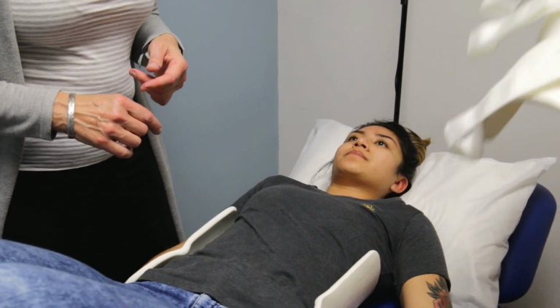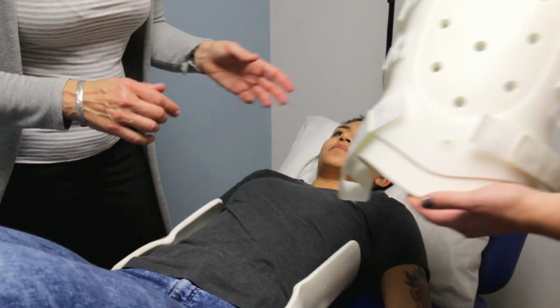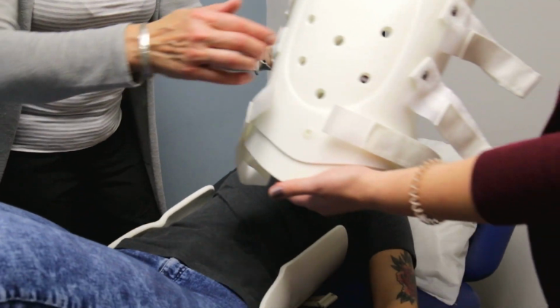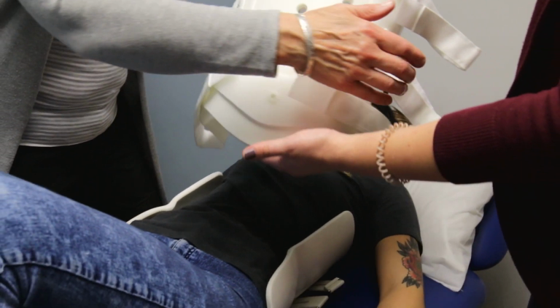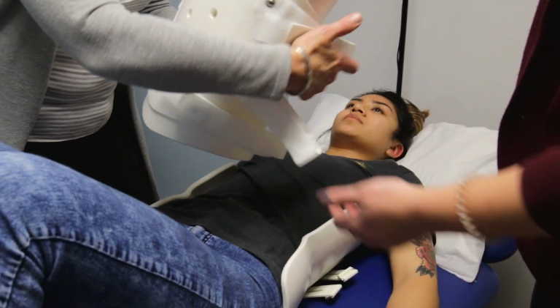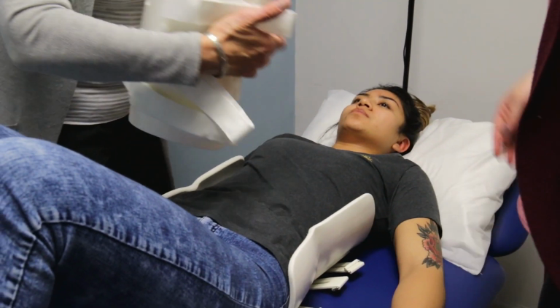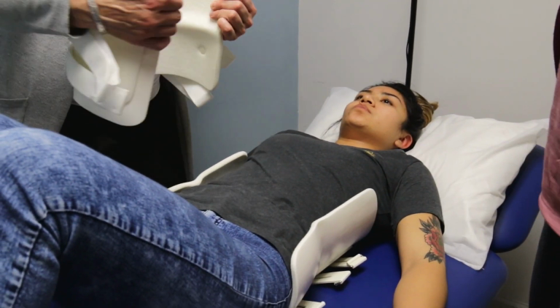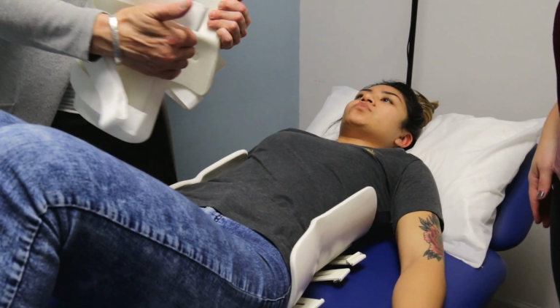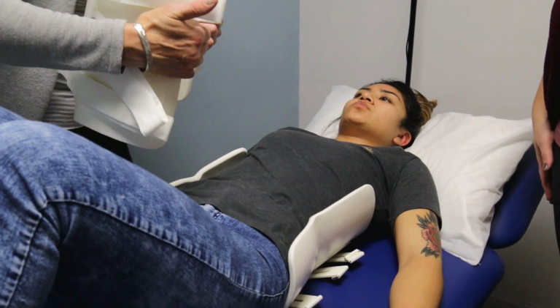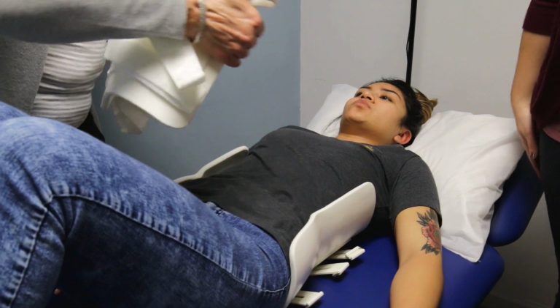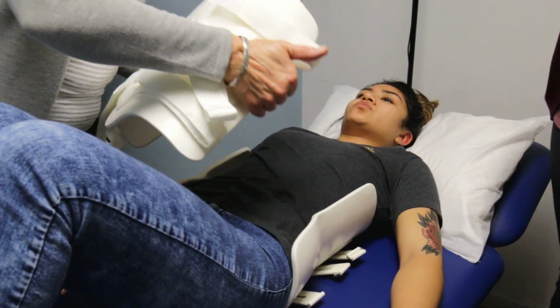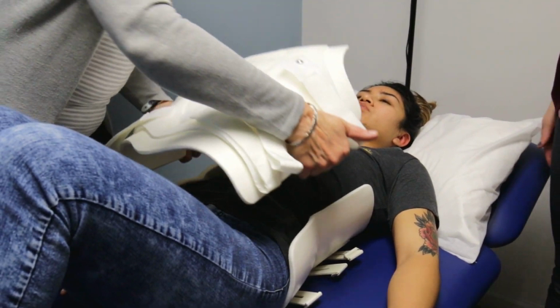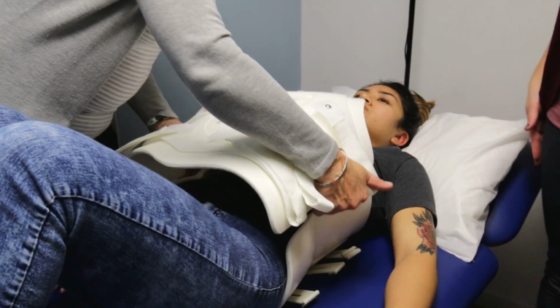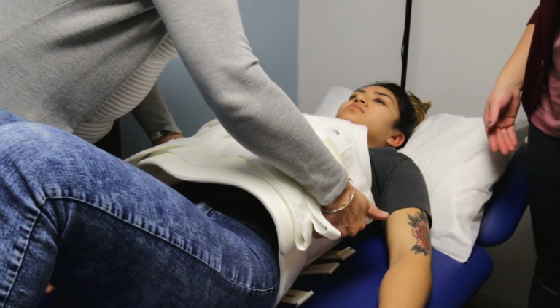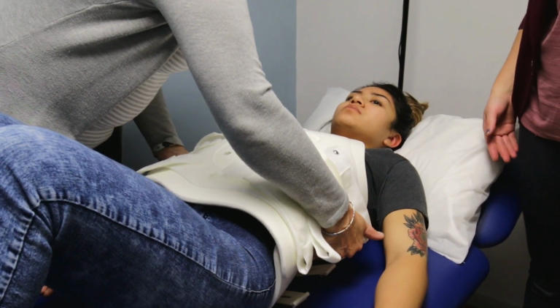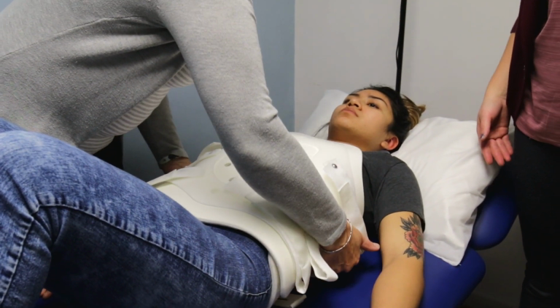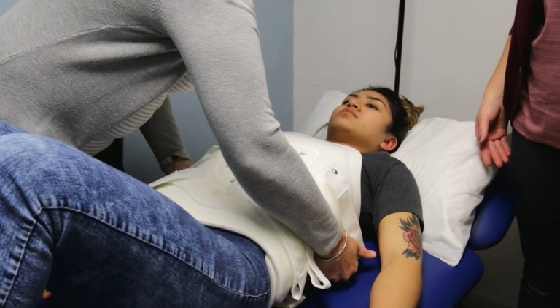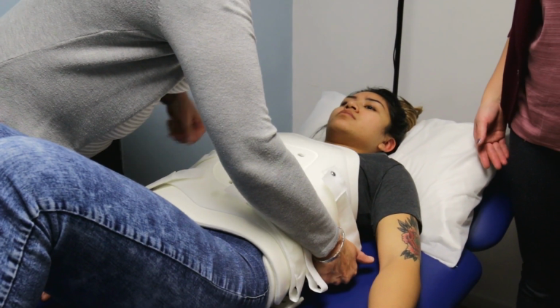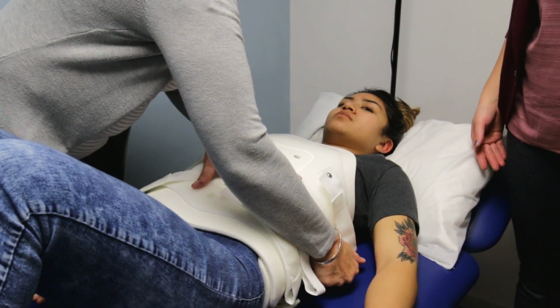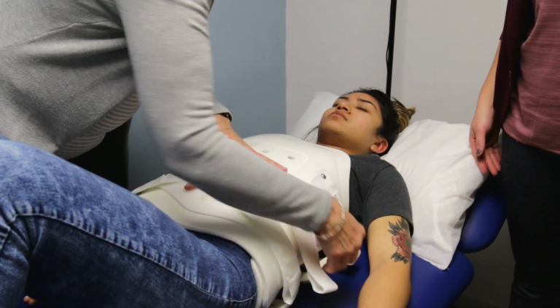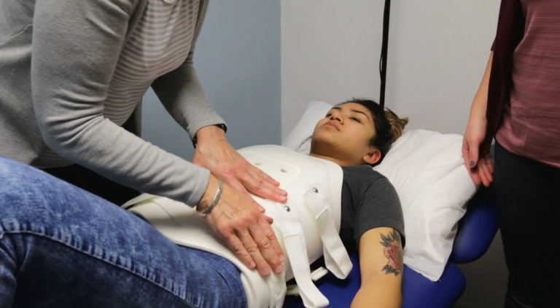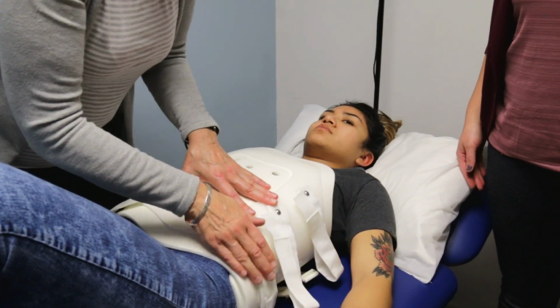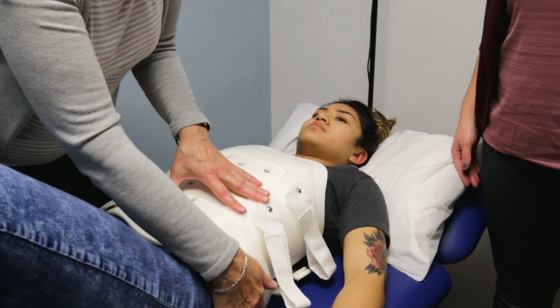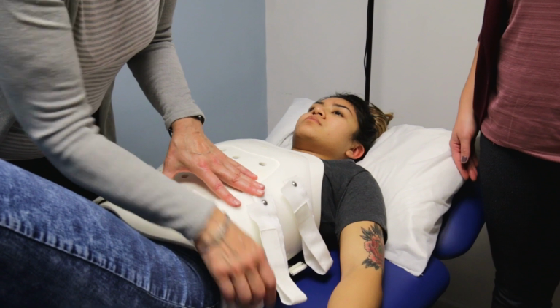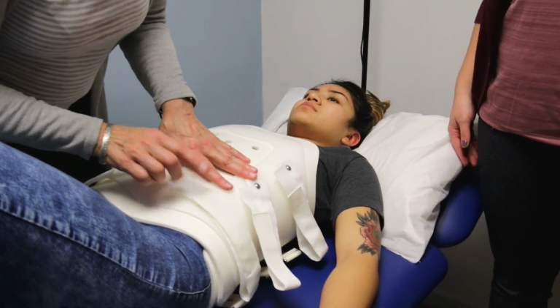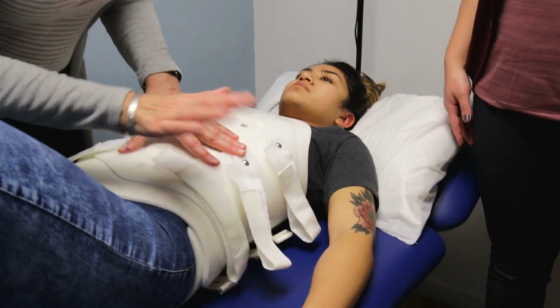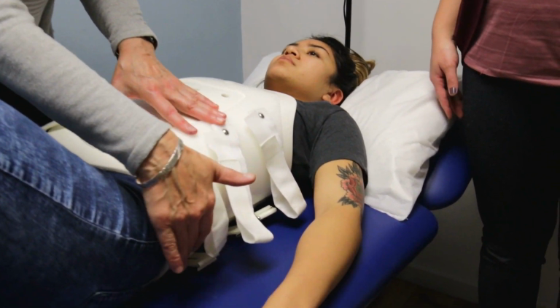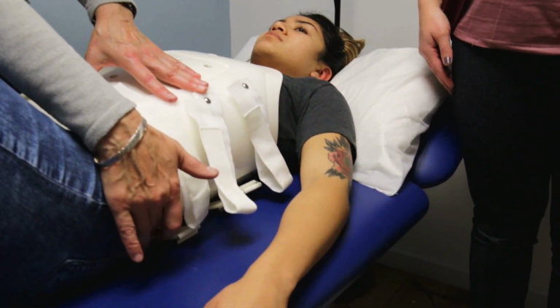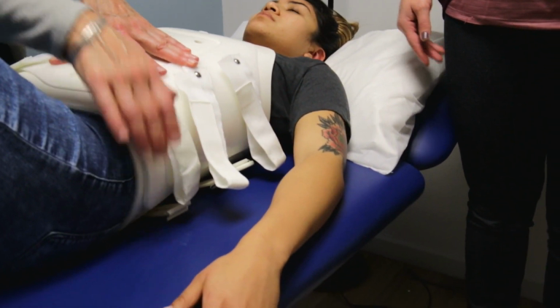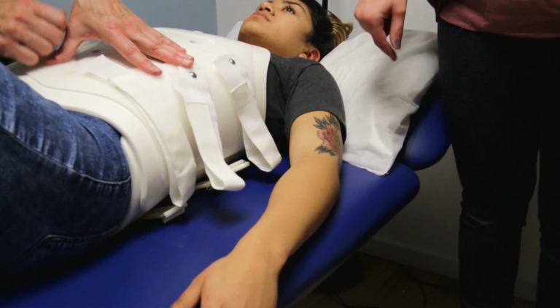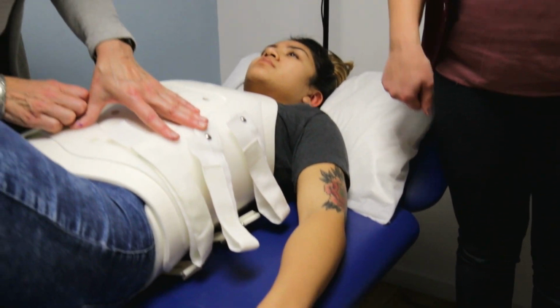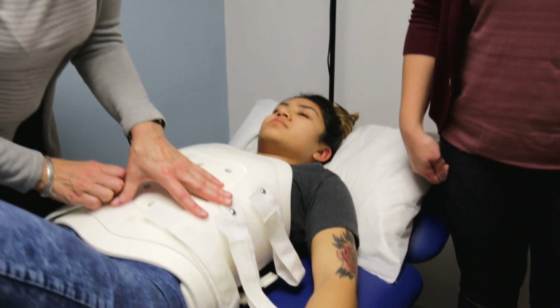The front goes over top of the back. This is a really important part and a common mistake that people make — we want to make sure that the front is going over top of the back section.